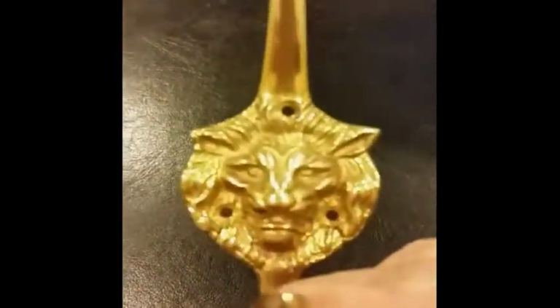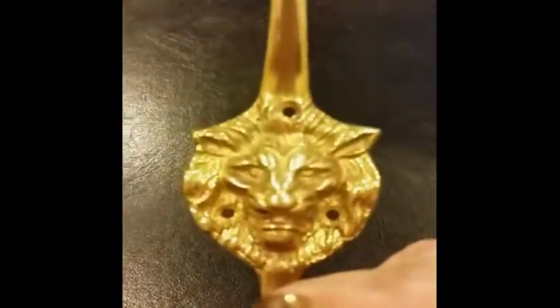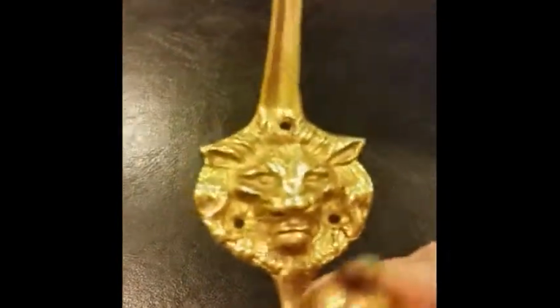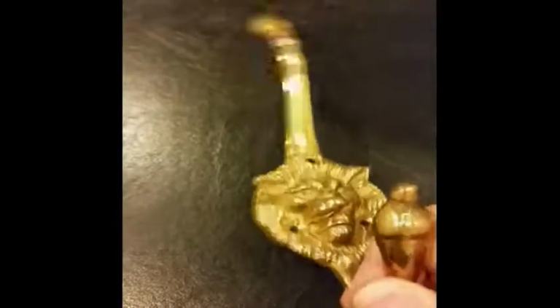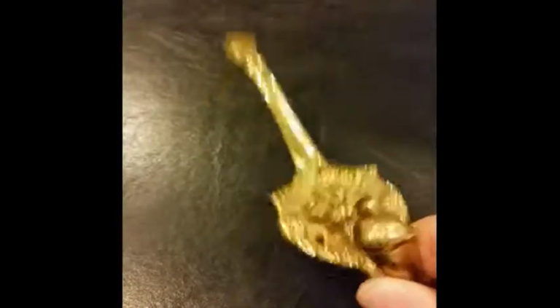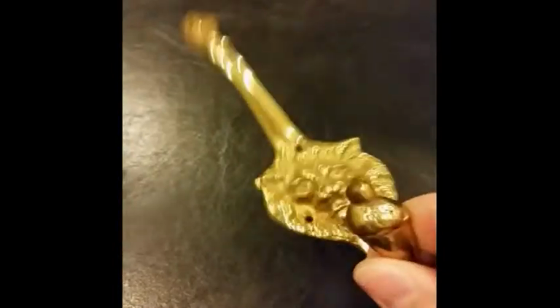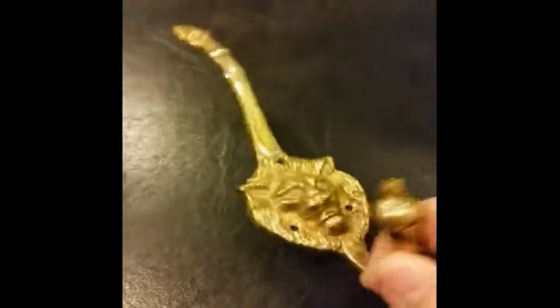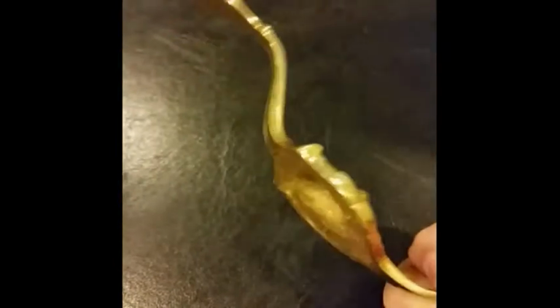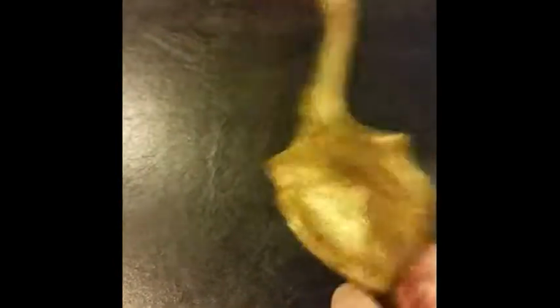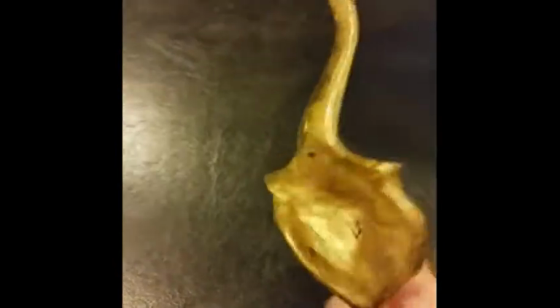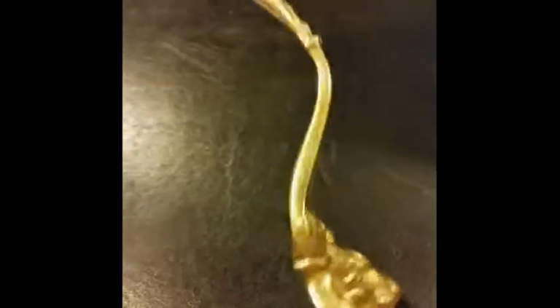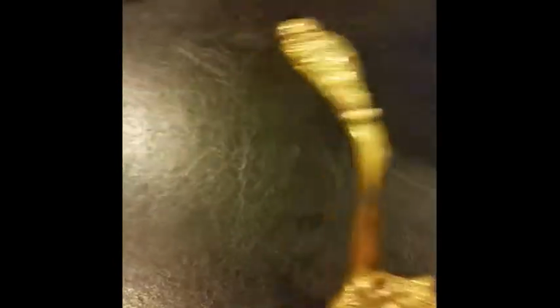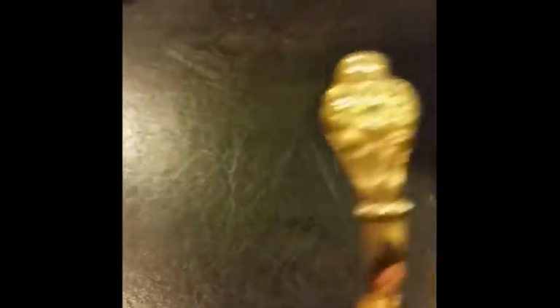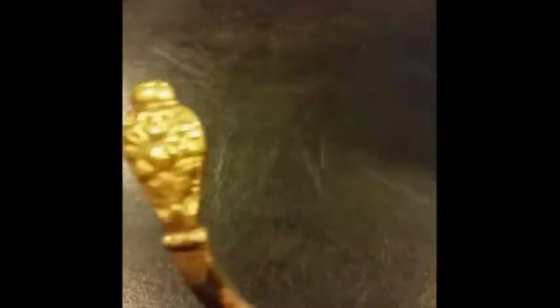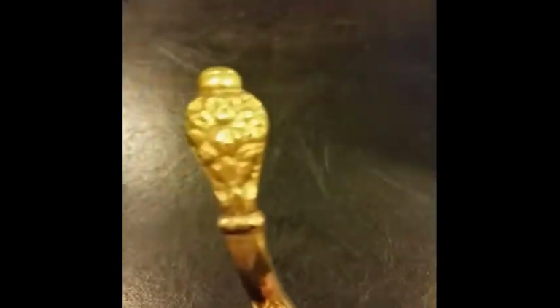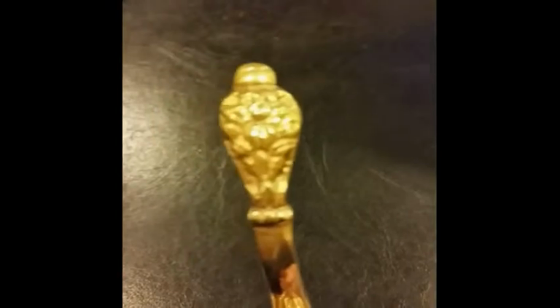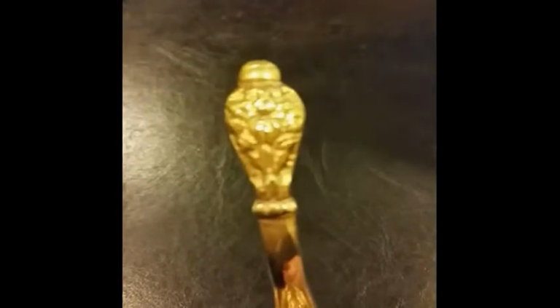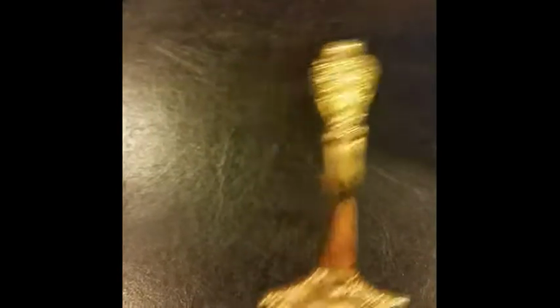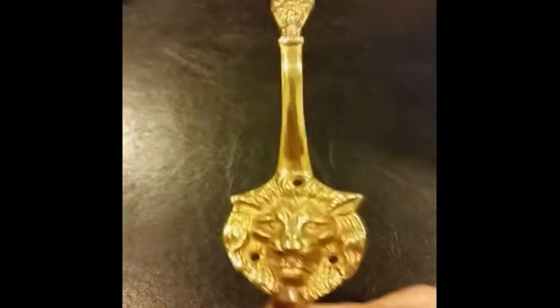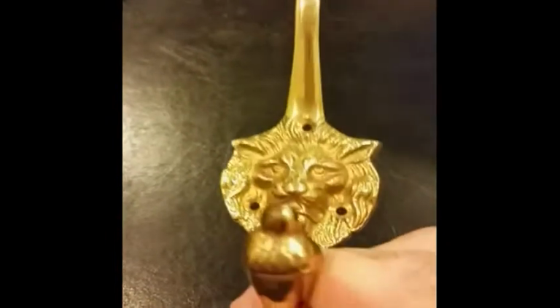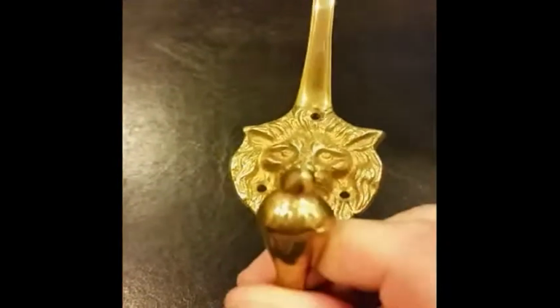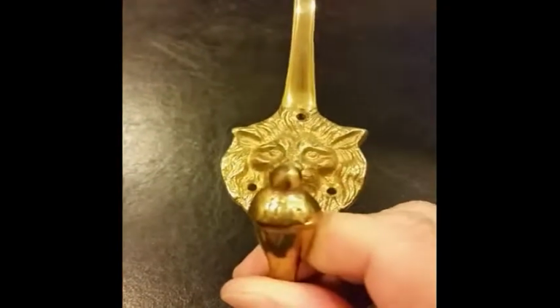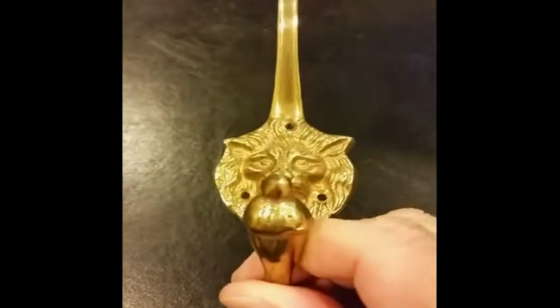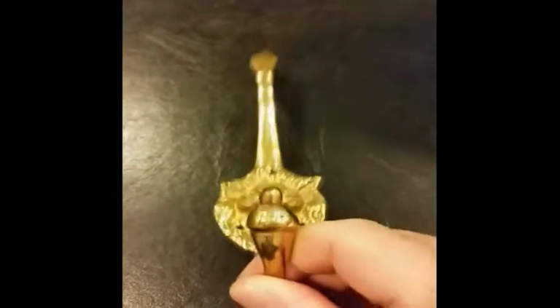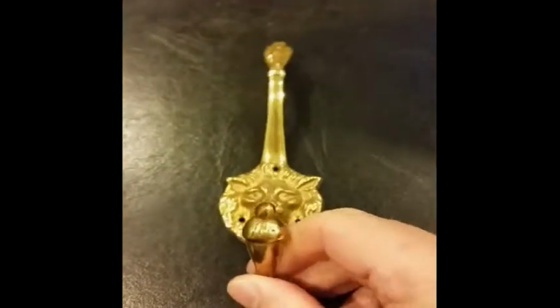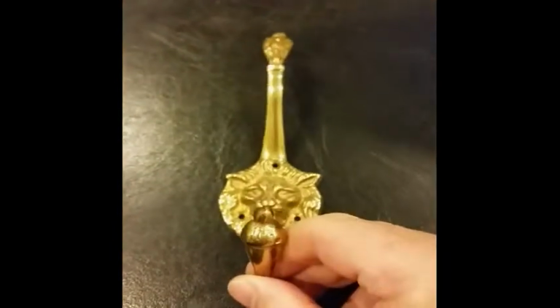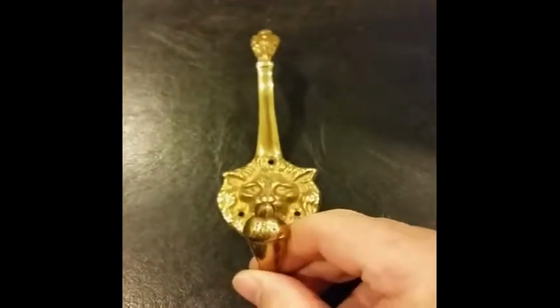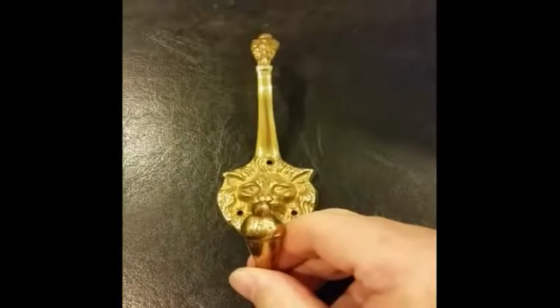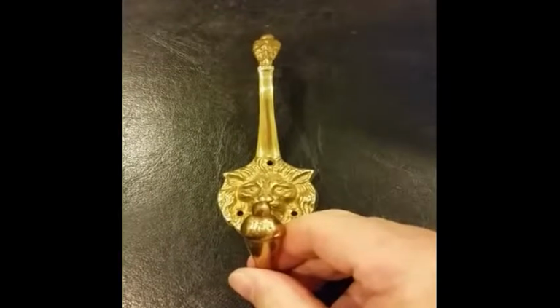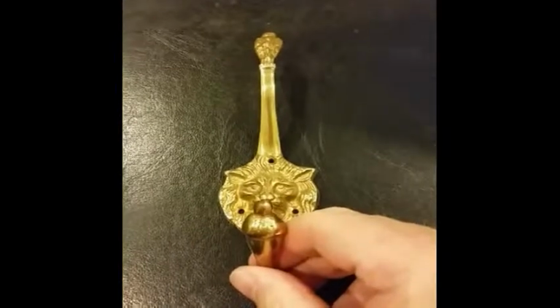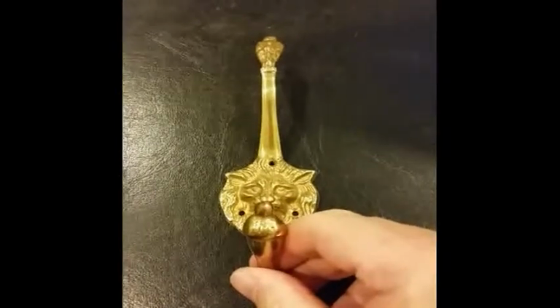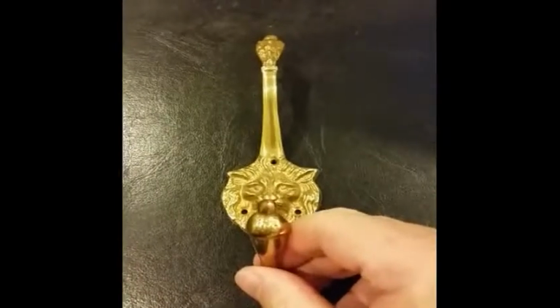It mounts with three simple screws. It's a very solid casting. On the top it has a floral design, and on the hook it looks like an acorn. Really nice piece, on sale in many different finishes.